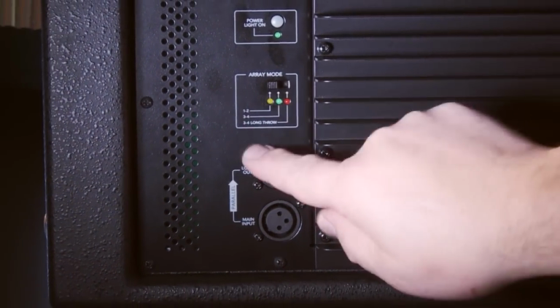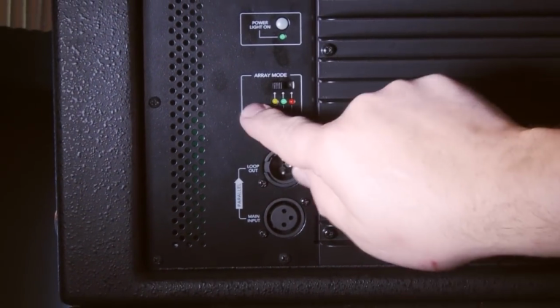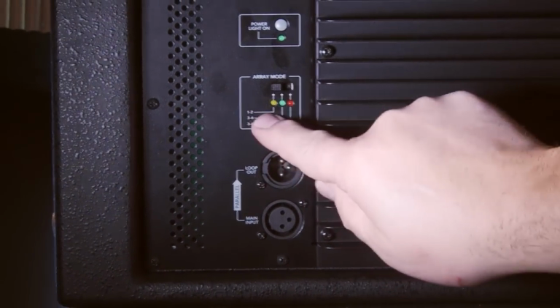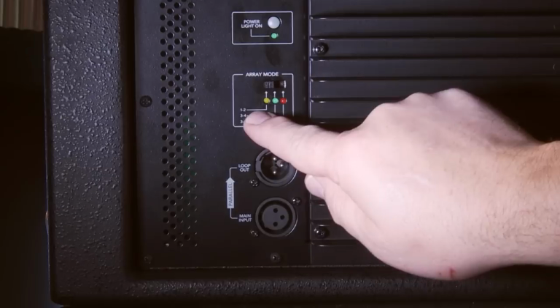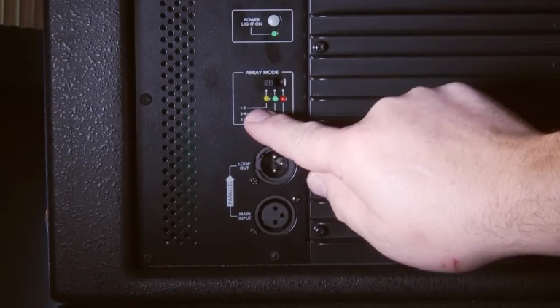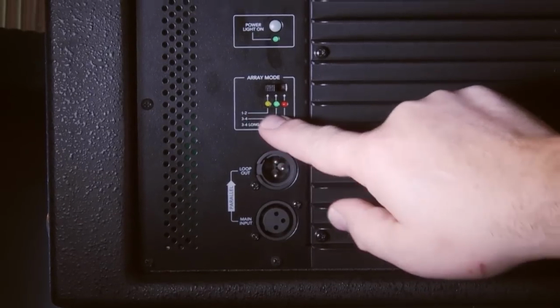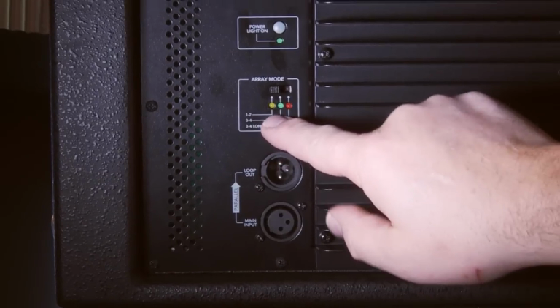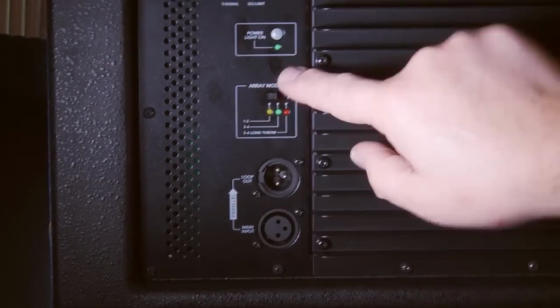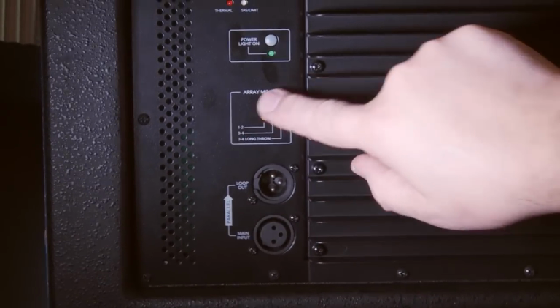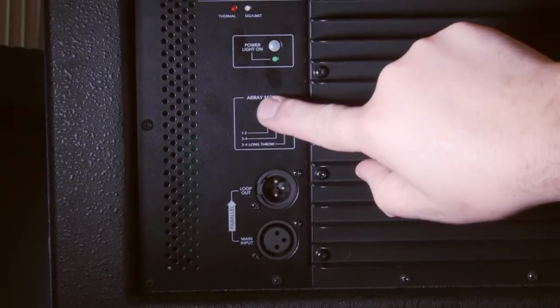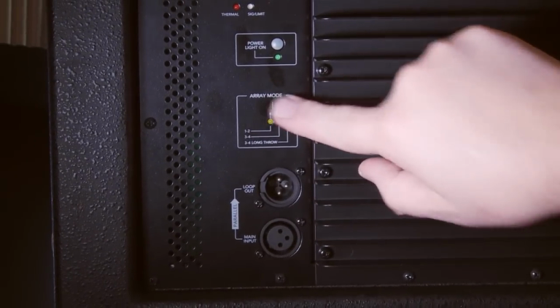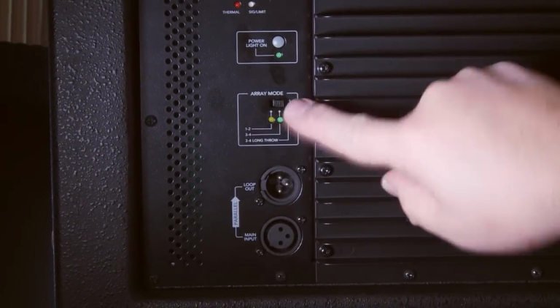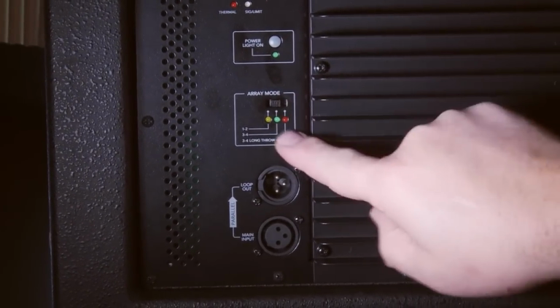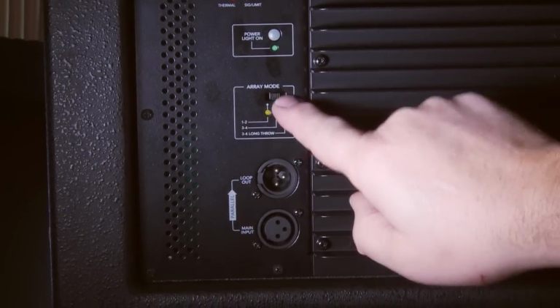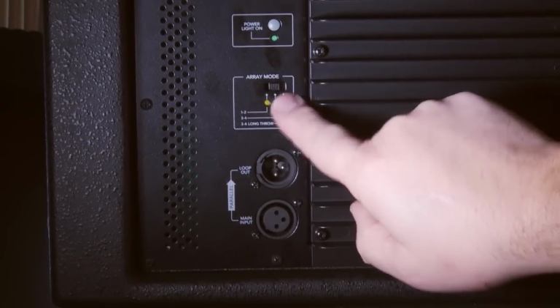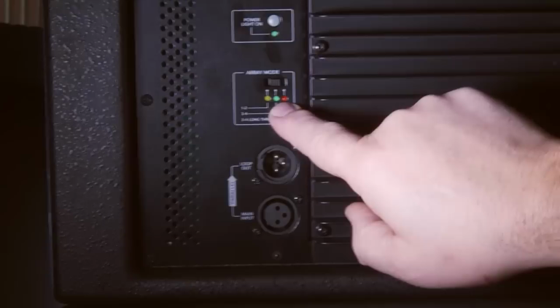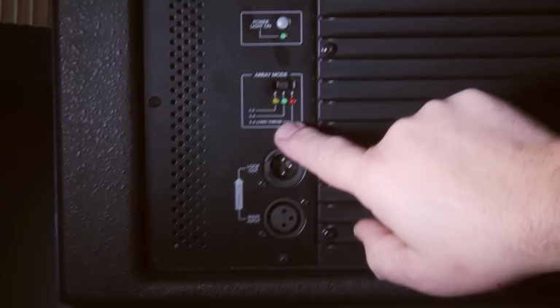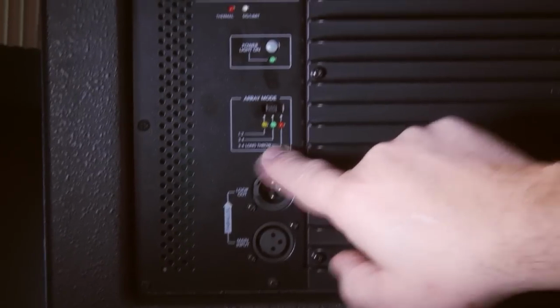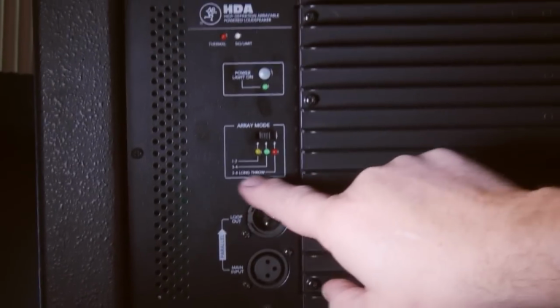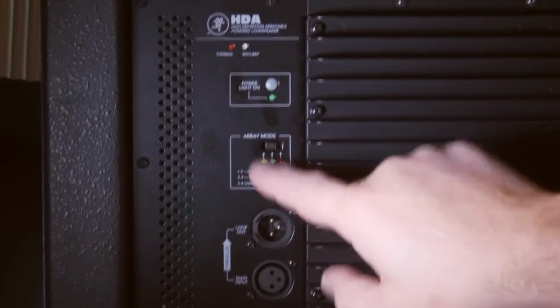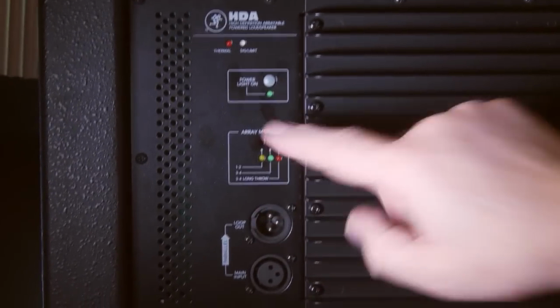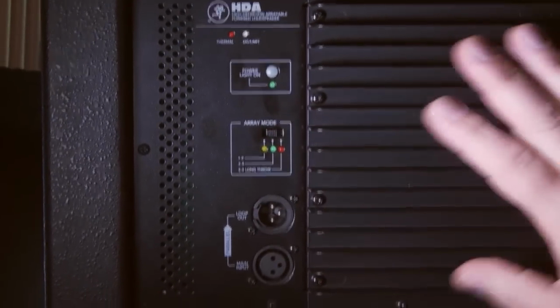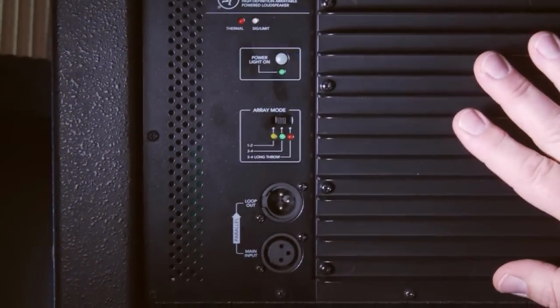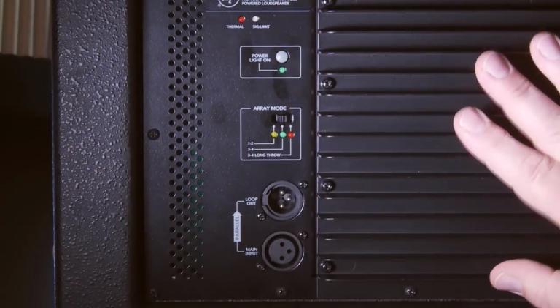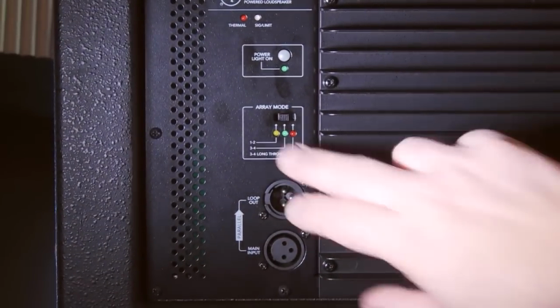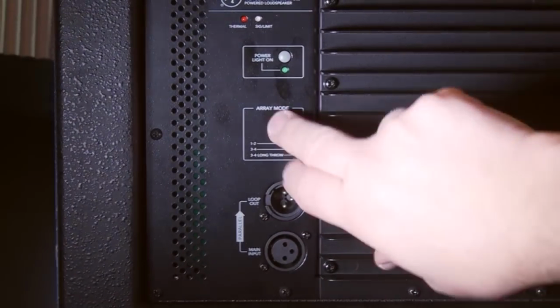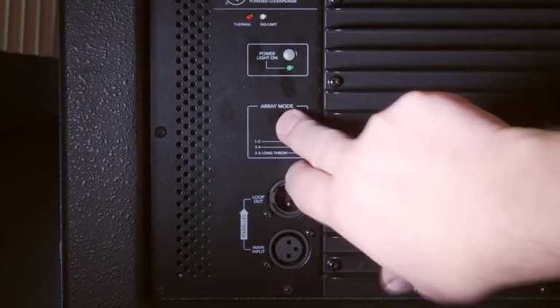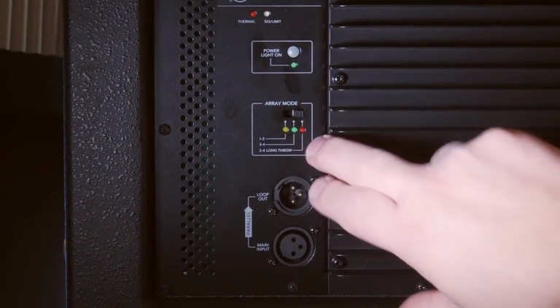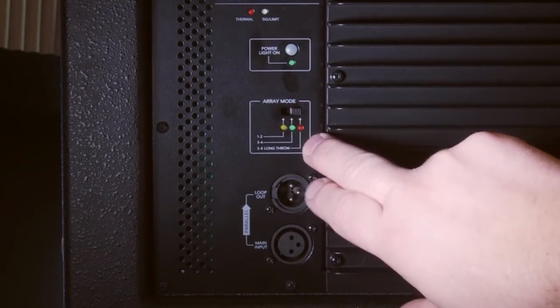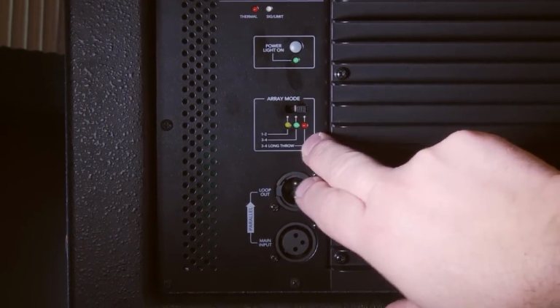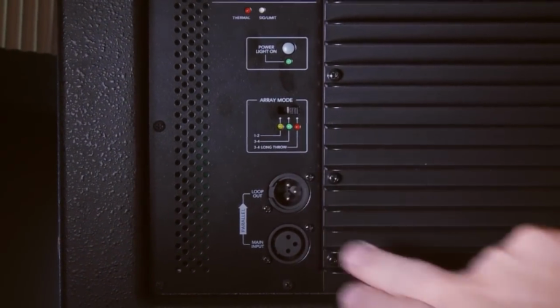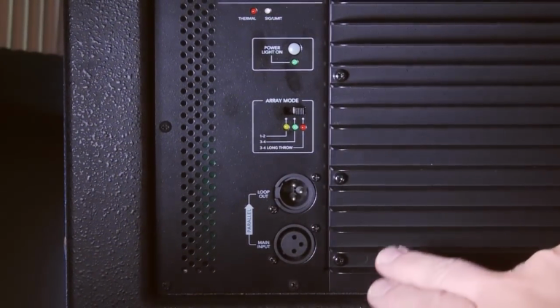If you have one to two boxes, you put it in this position here. Three to four boxes, you go right here. And then if you're in a super long throw mode, you have a third position right here.